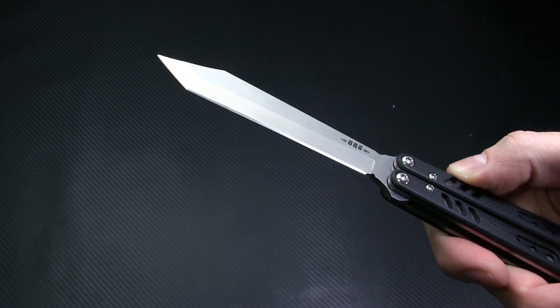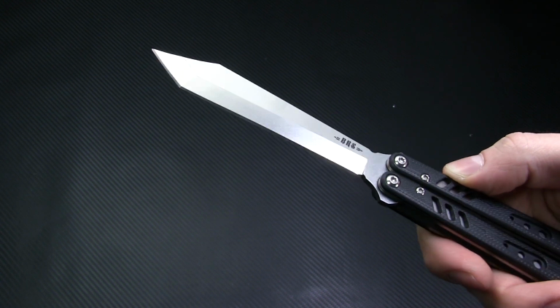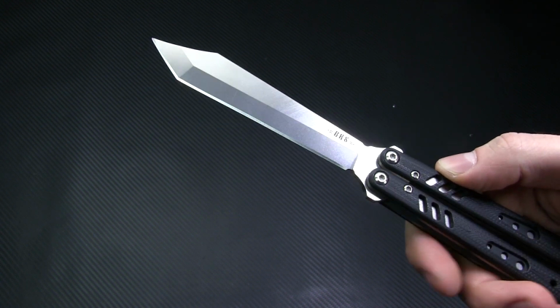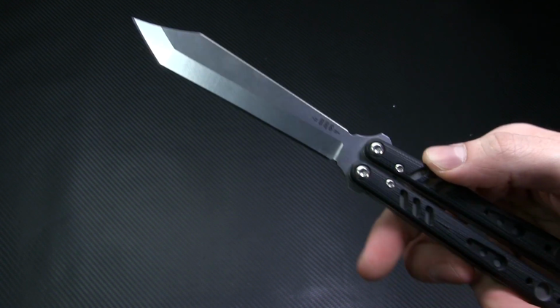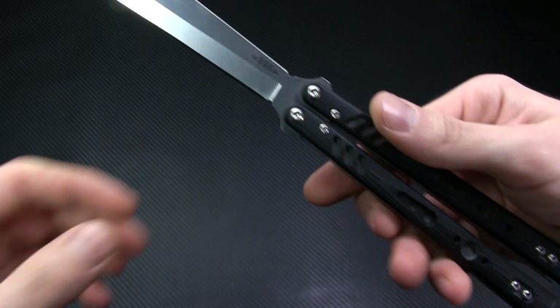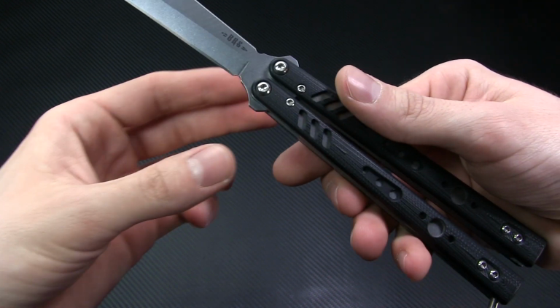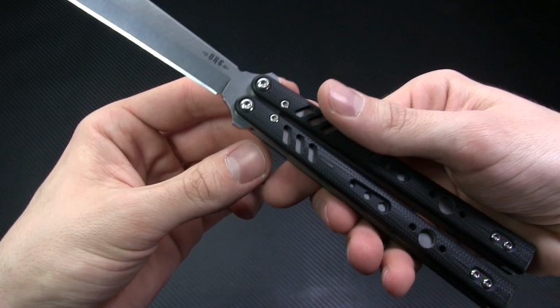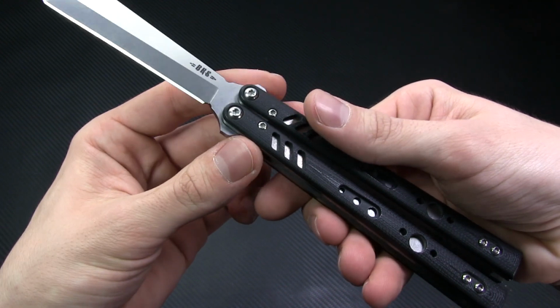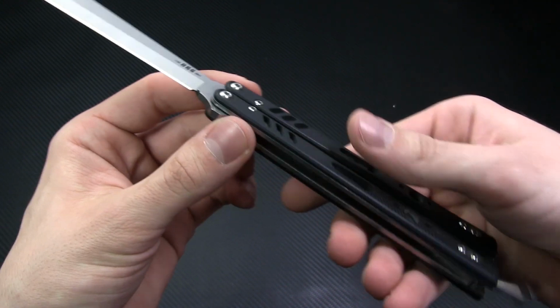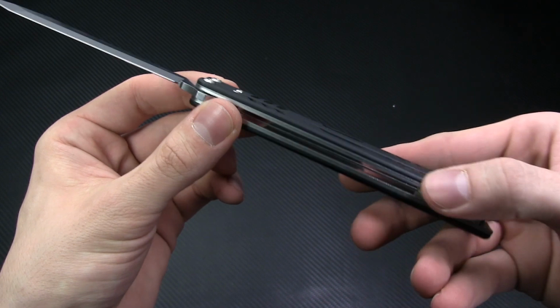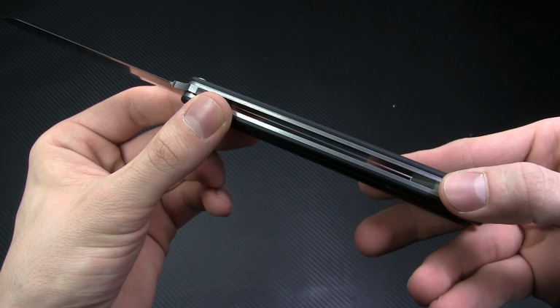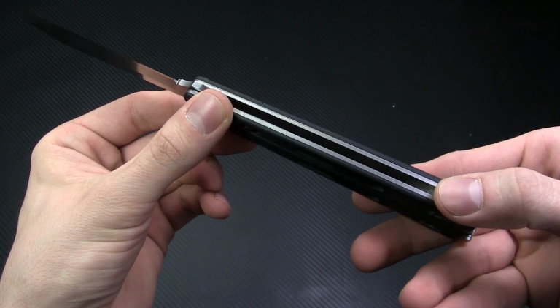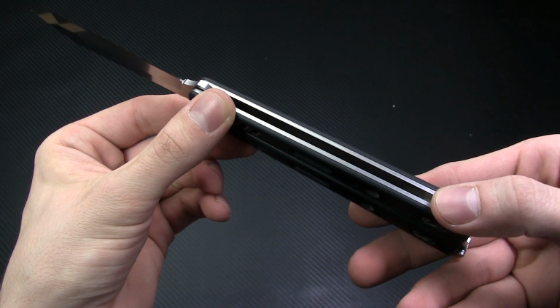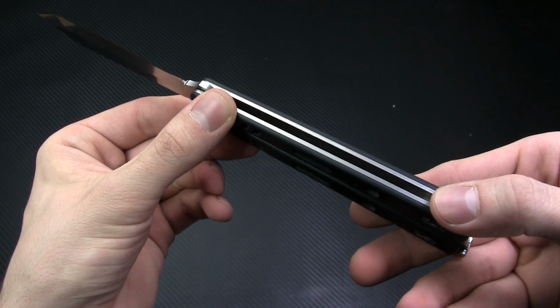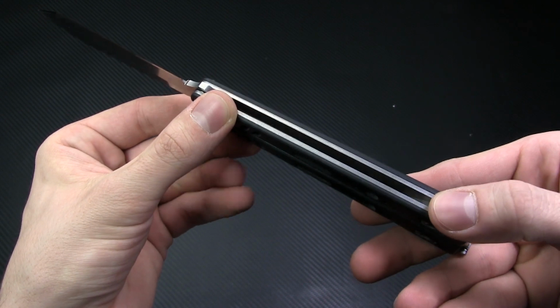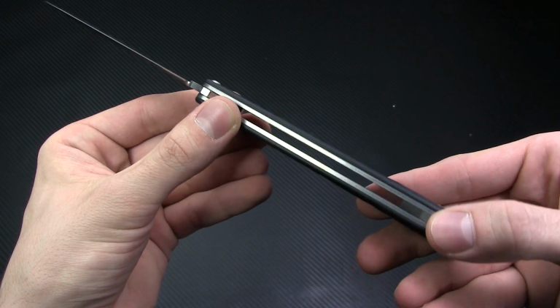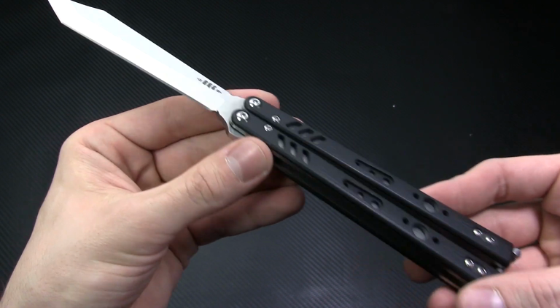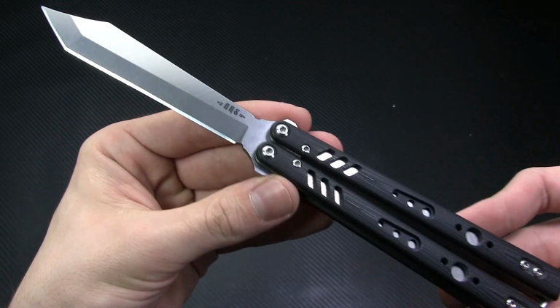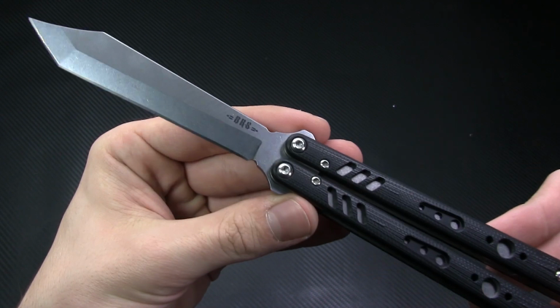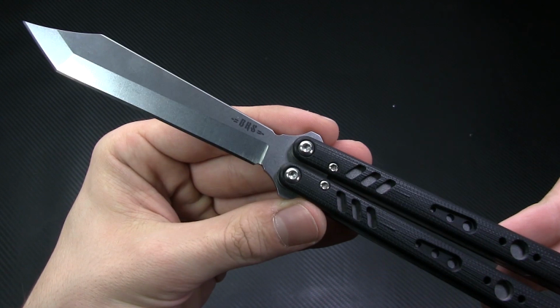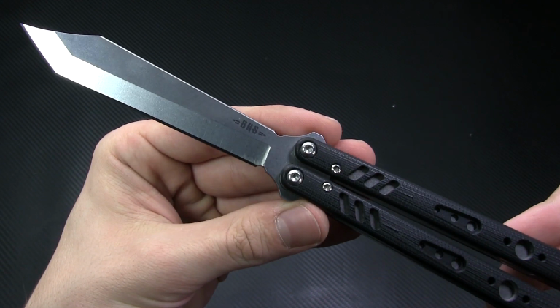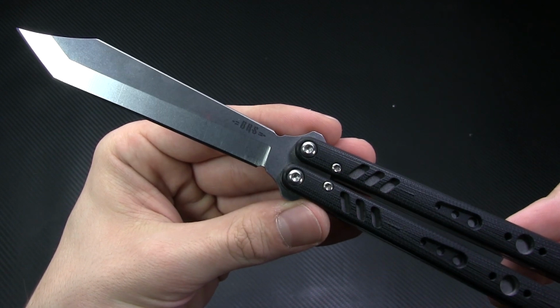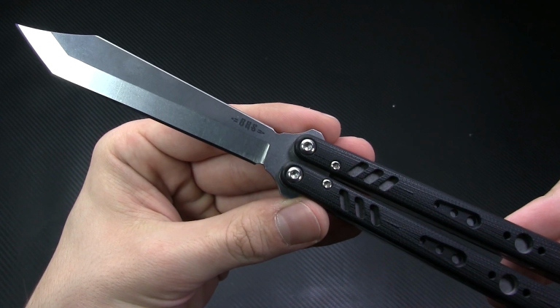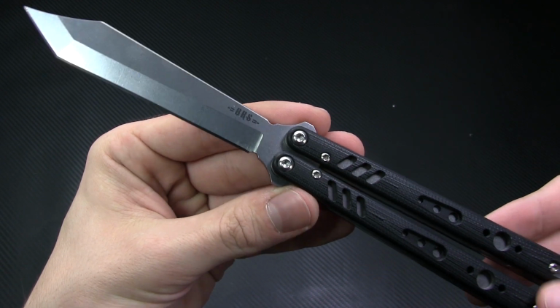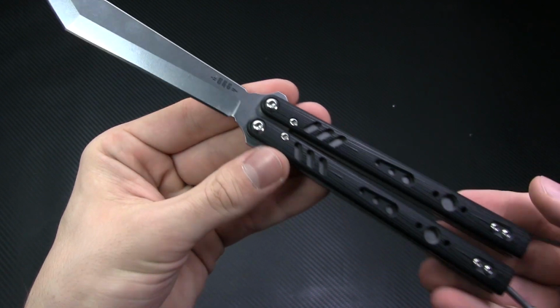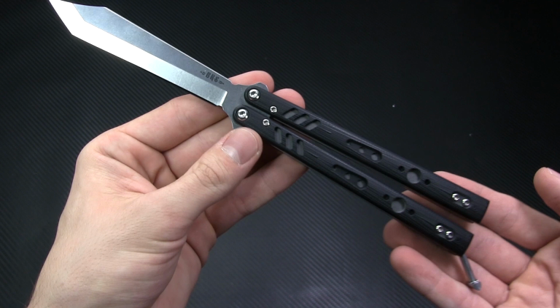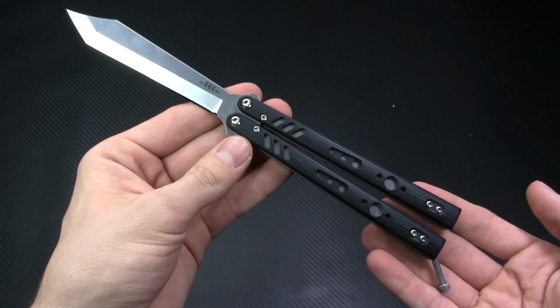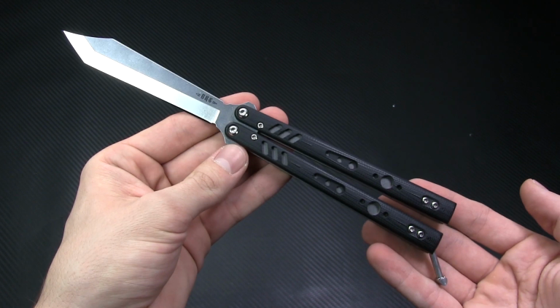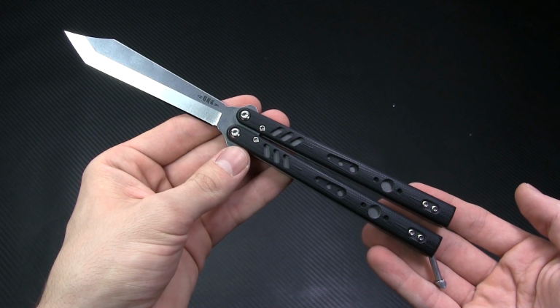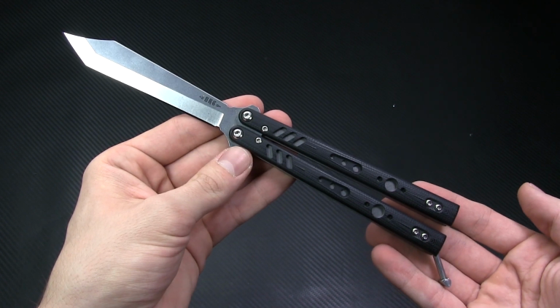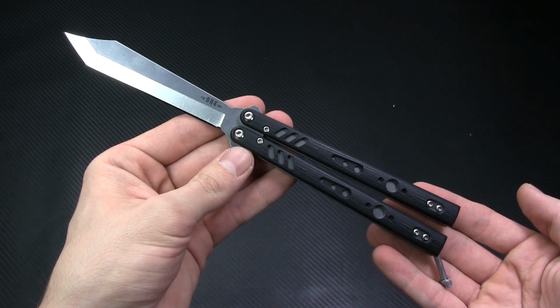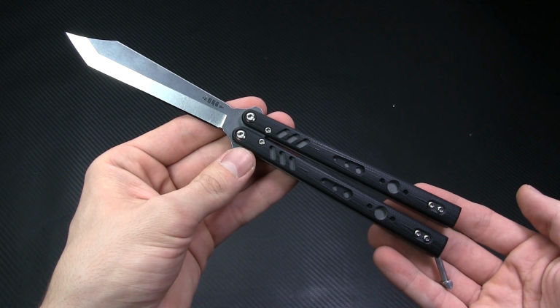Beneath the G10 scales, the handles feature full titanium liners and the pivots use T10 Torx screws. No question here, this is definitely a knife that's been built to last.